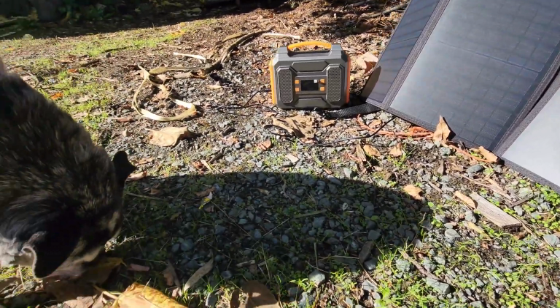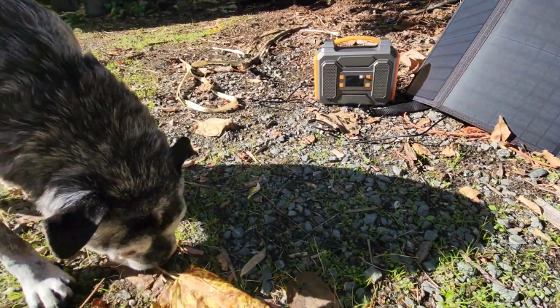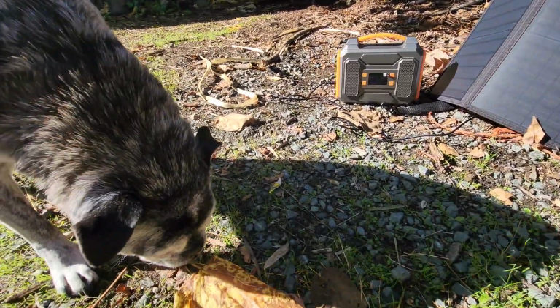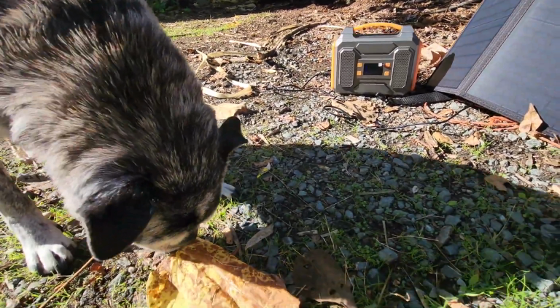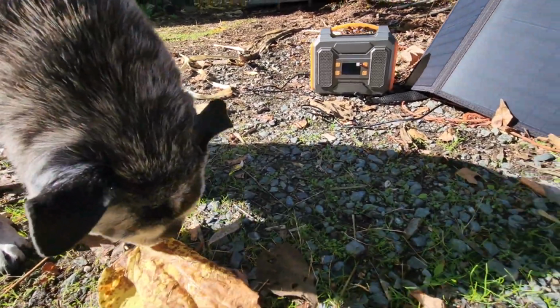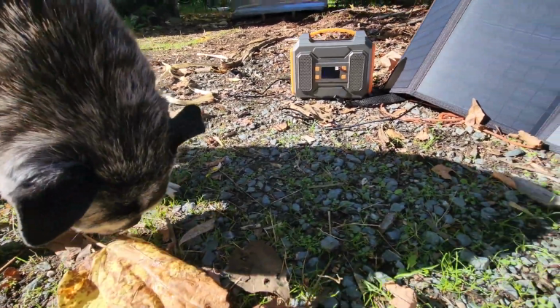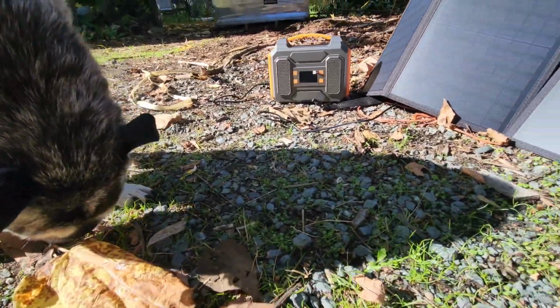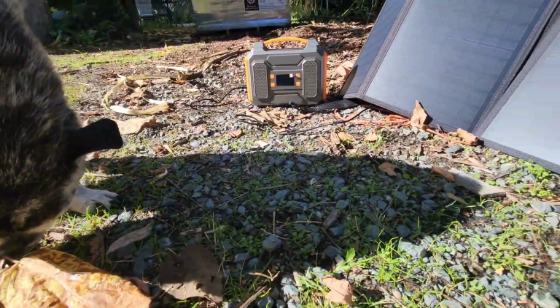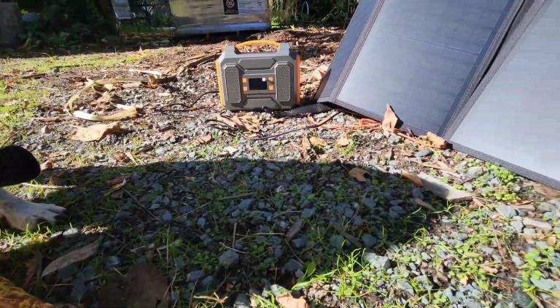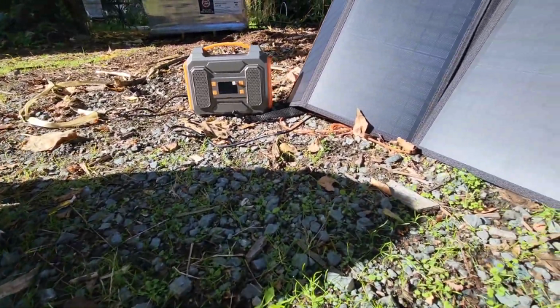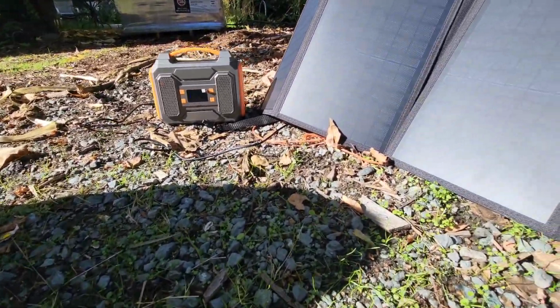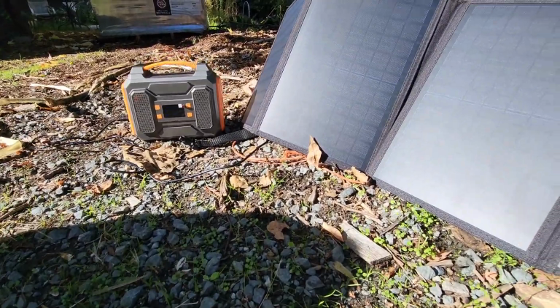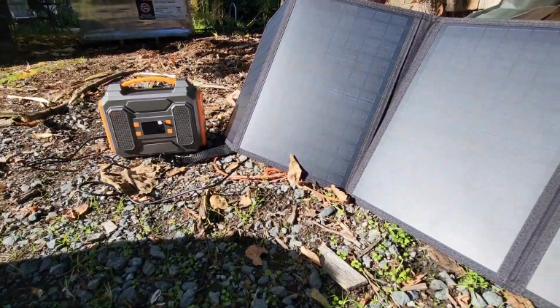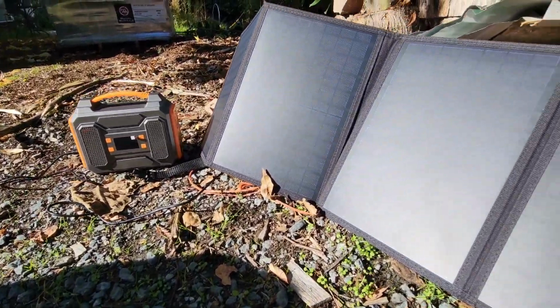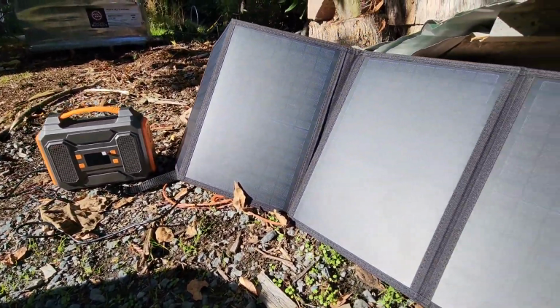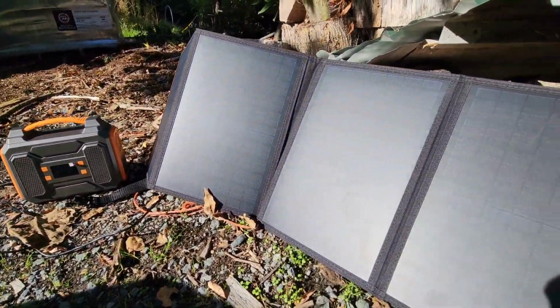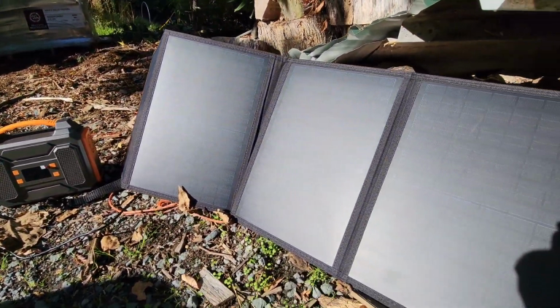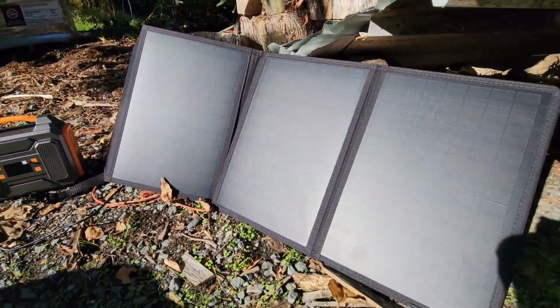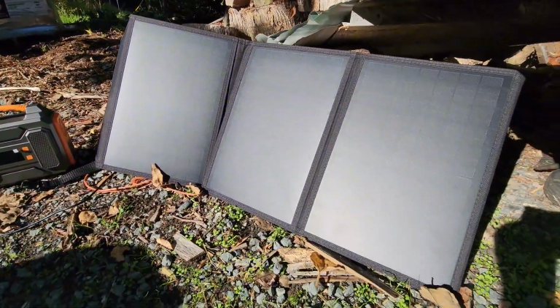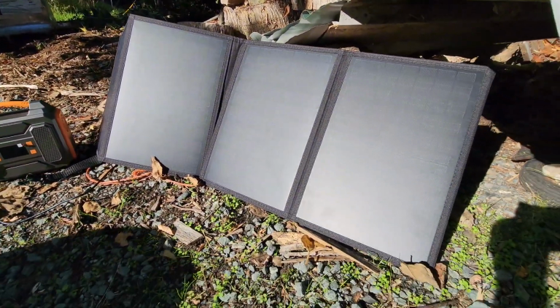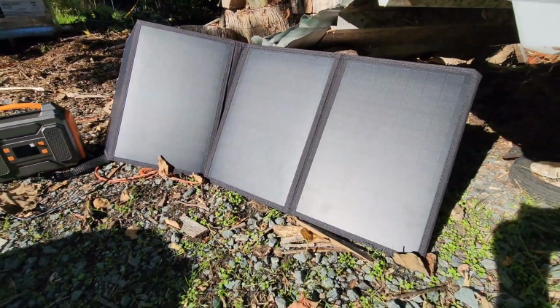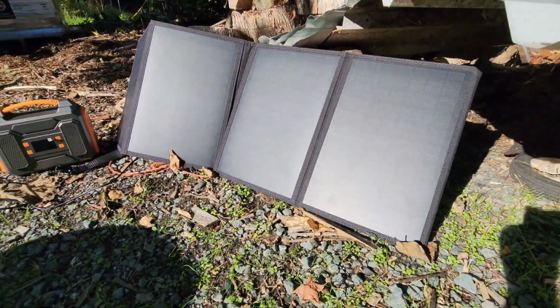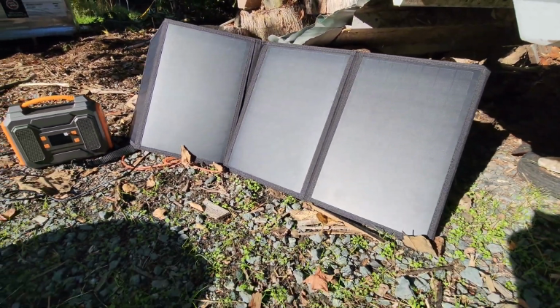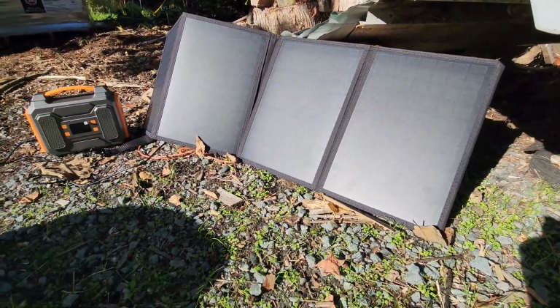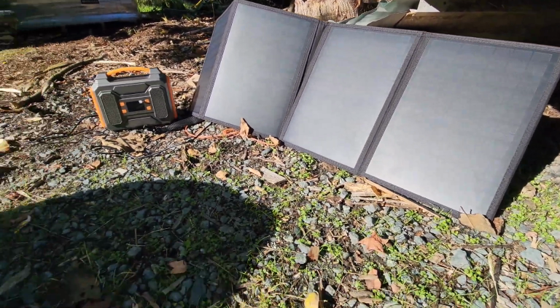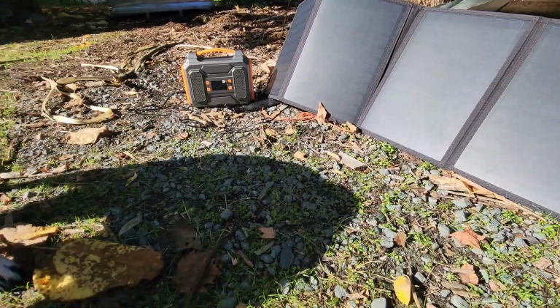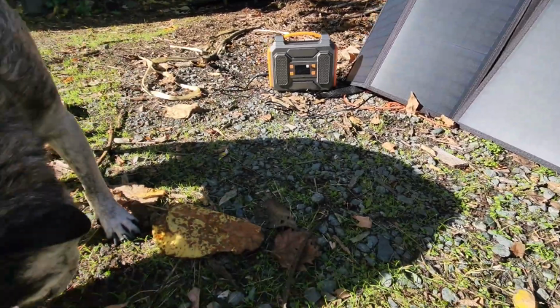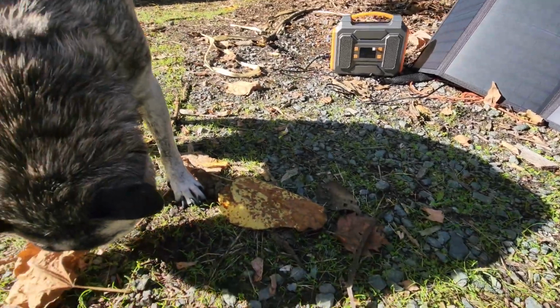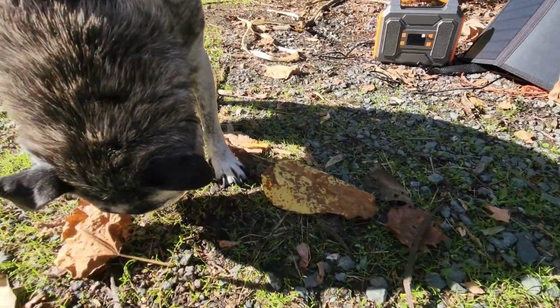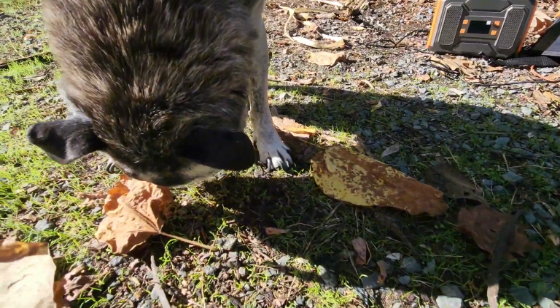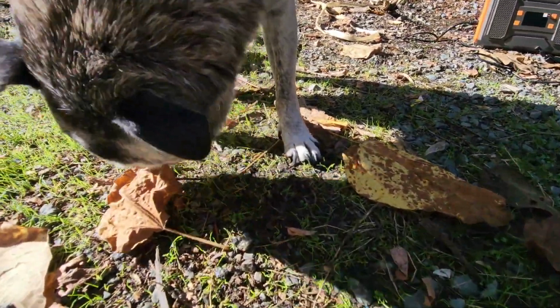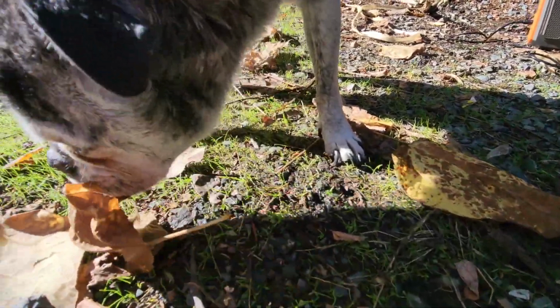With full sun, it does take about eight hours to get the full charge on the battery, so keep that in mind. These panels are very convenient — you put them wherever you want; I can grab this whole setup with my left hand and move it around.